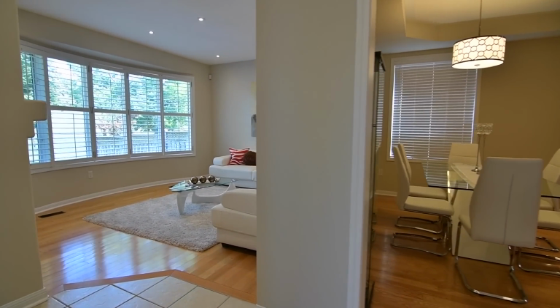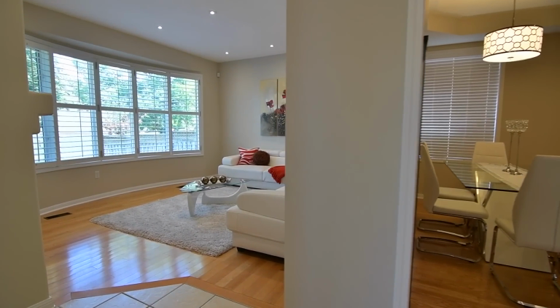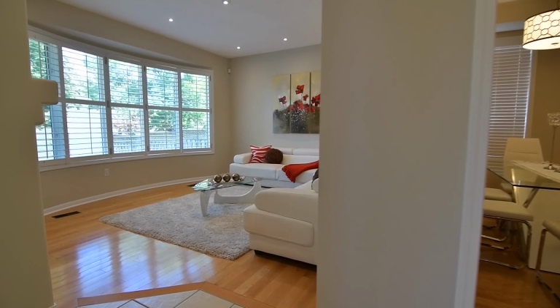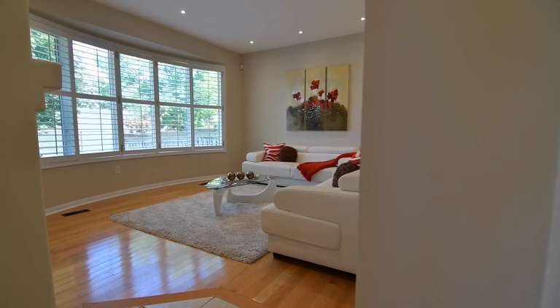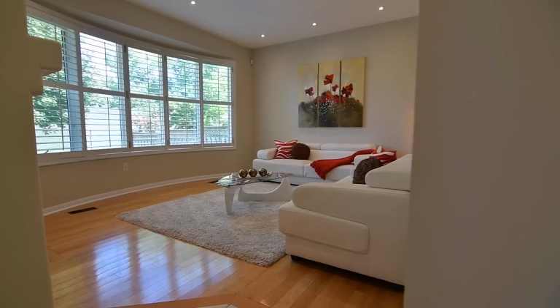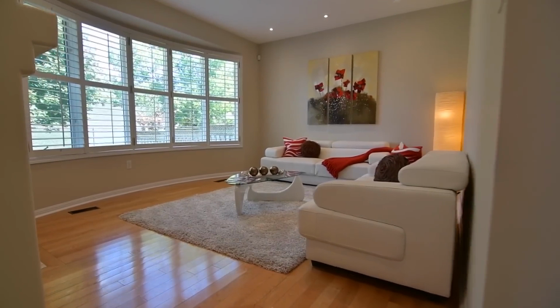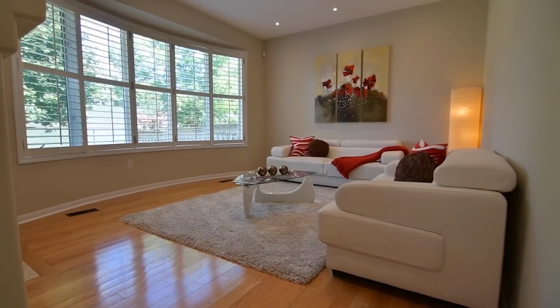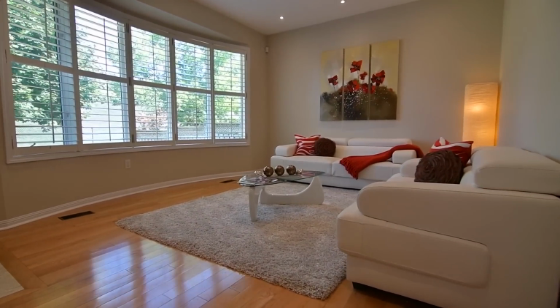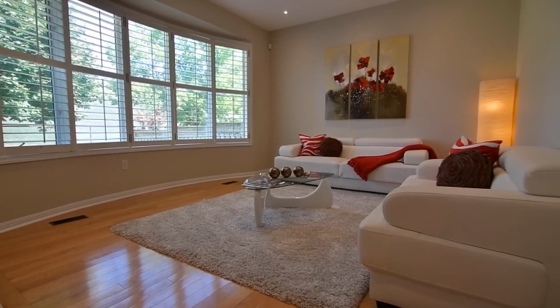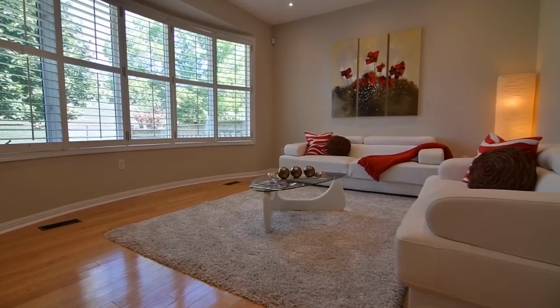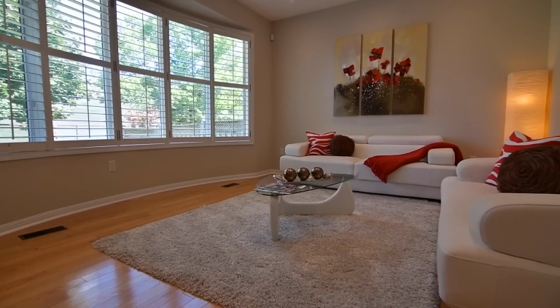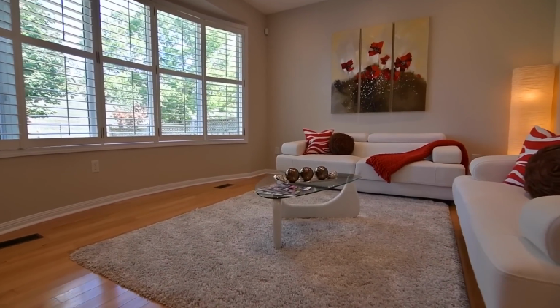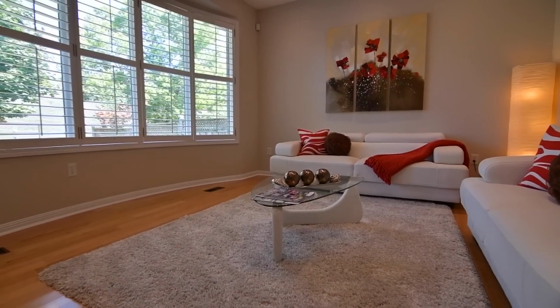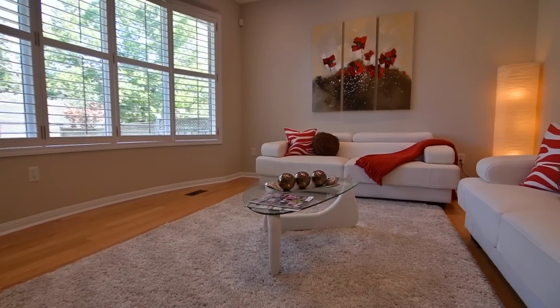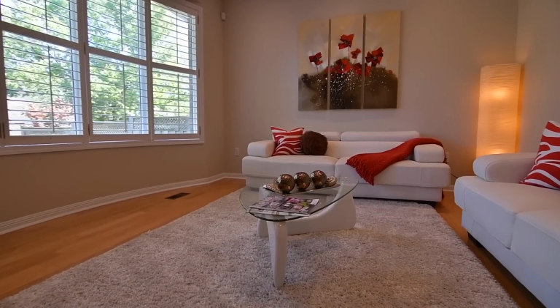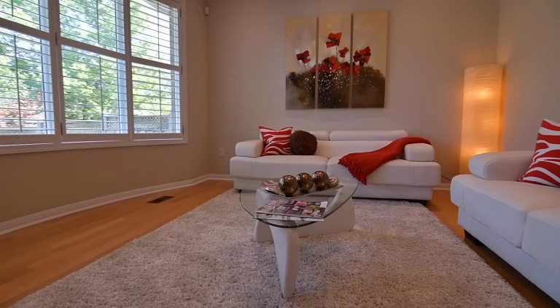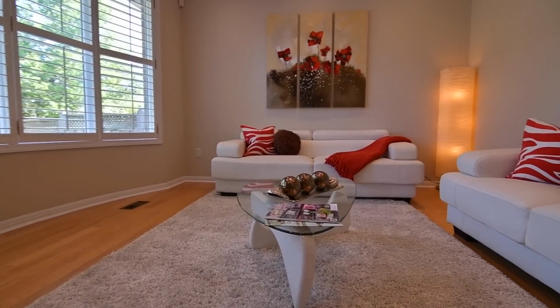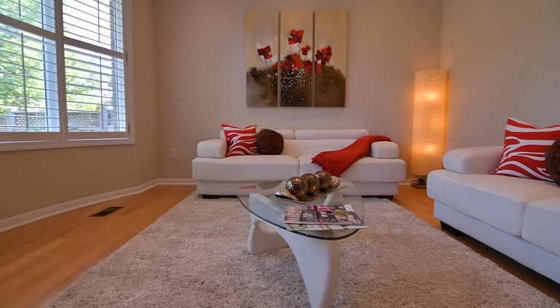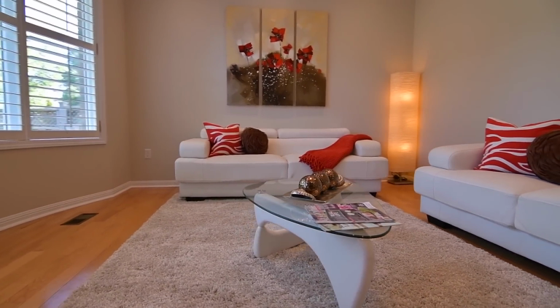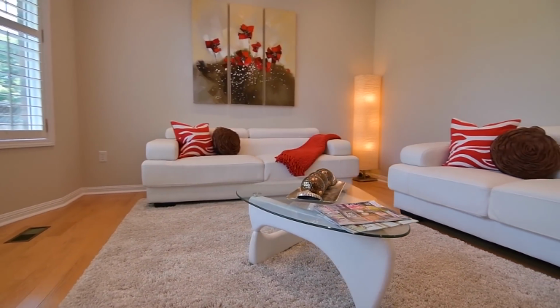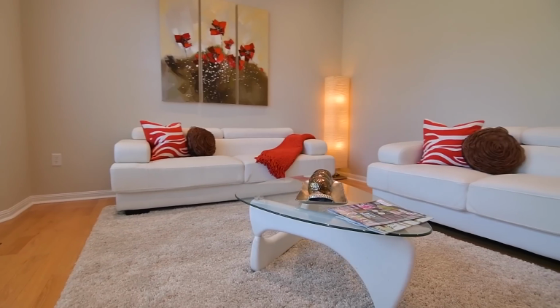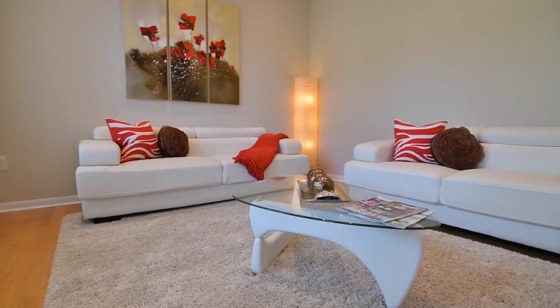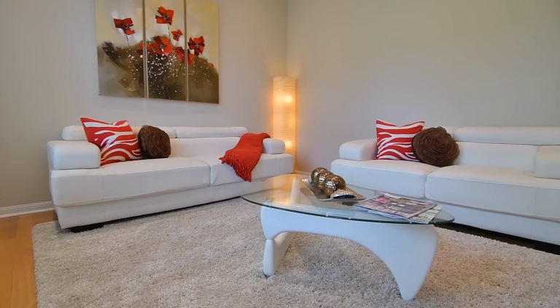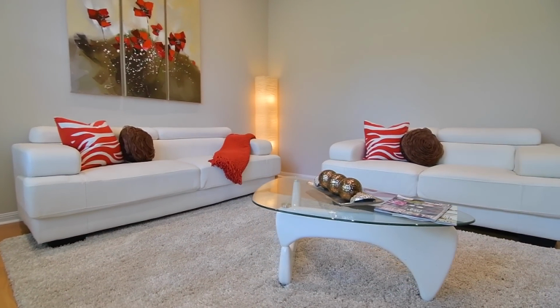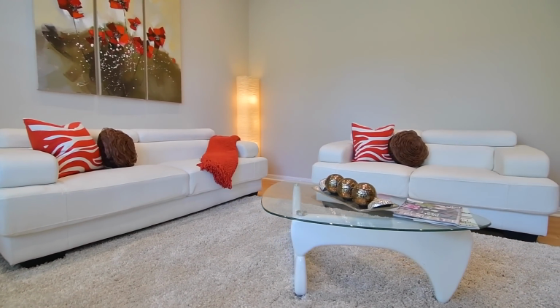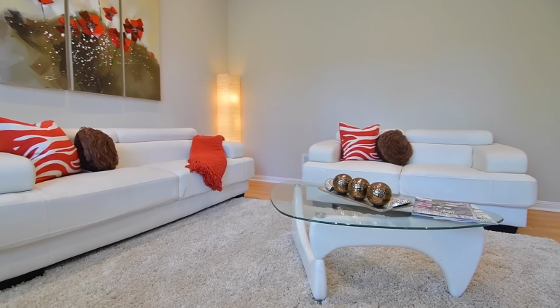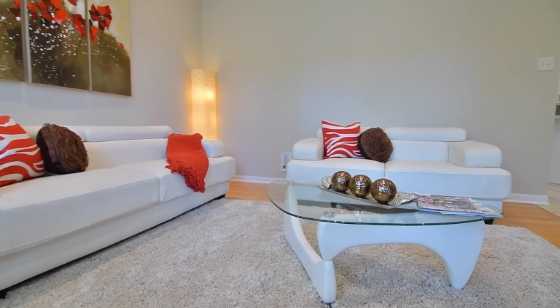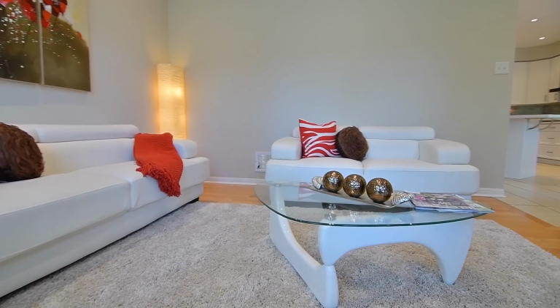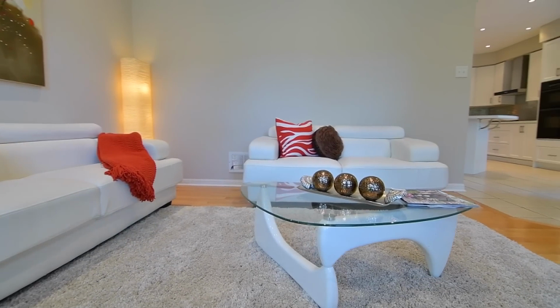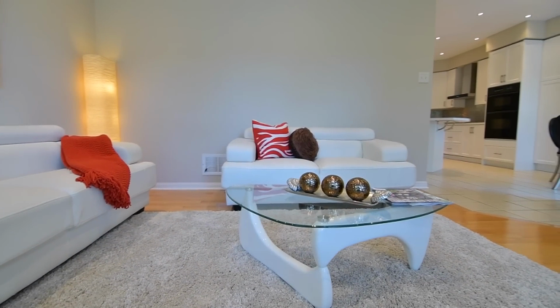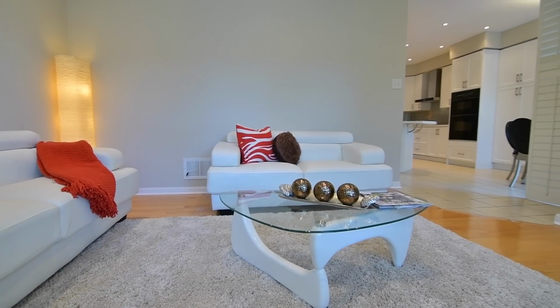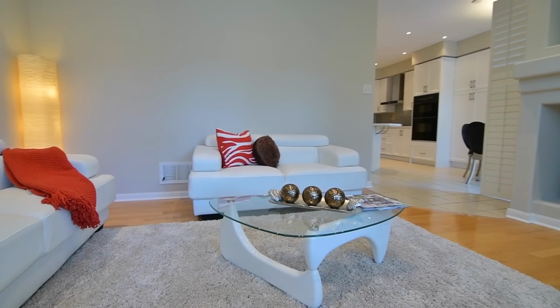The adjacent family room features hardwood floors and pot lighting, a large bow window with California shutters for light control and privacy, and is warmed by a gas fireplace framed by built-in art and media niches.